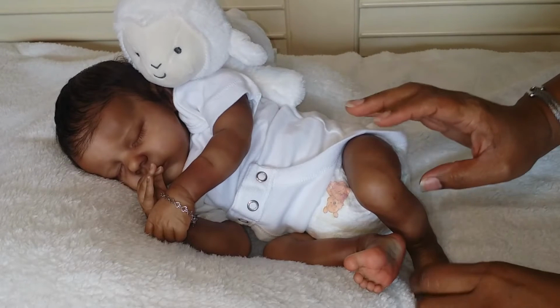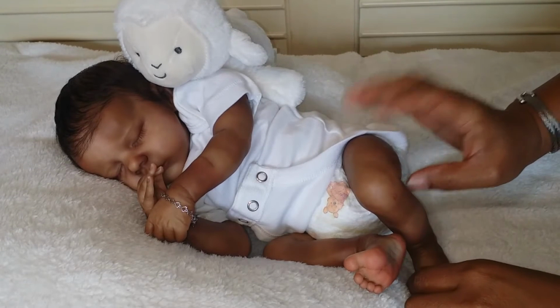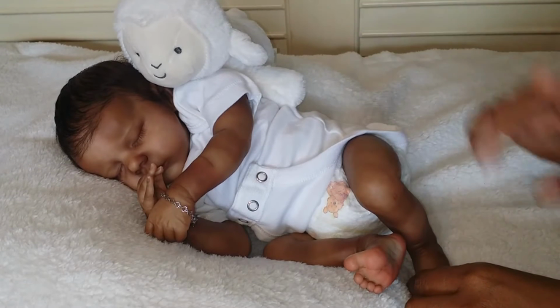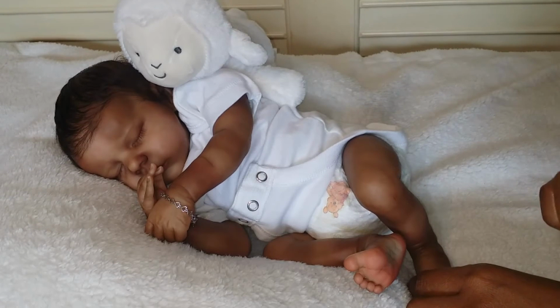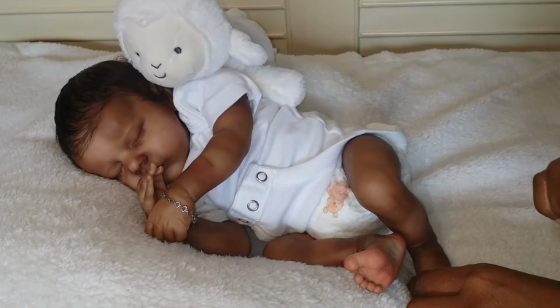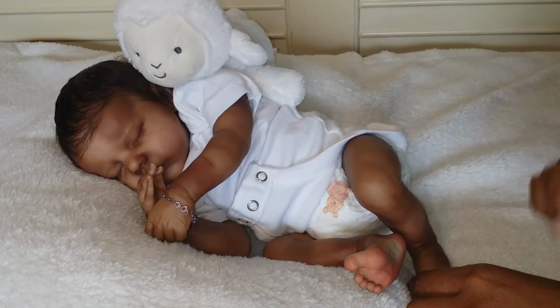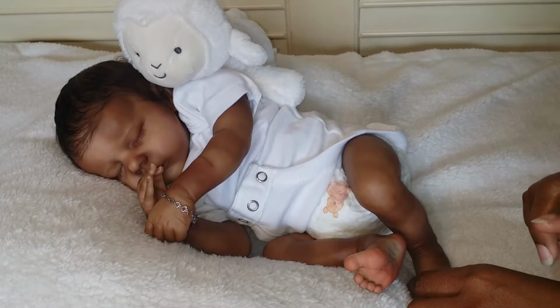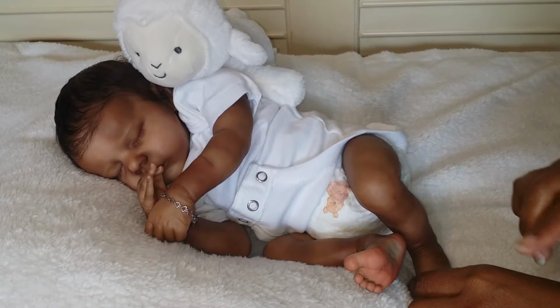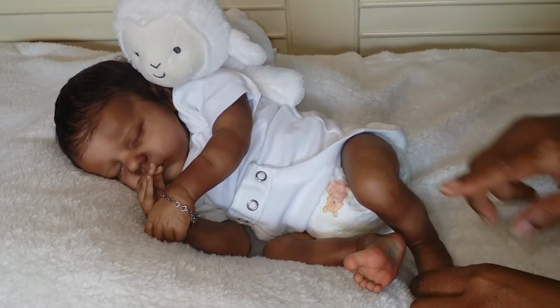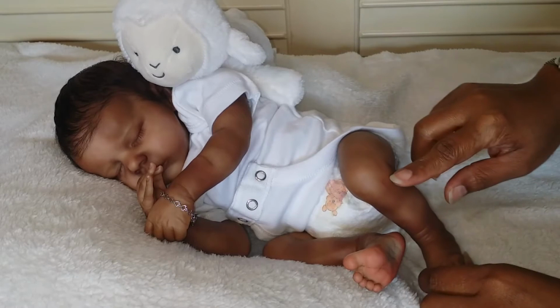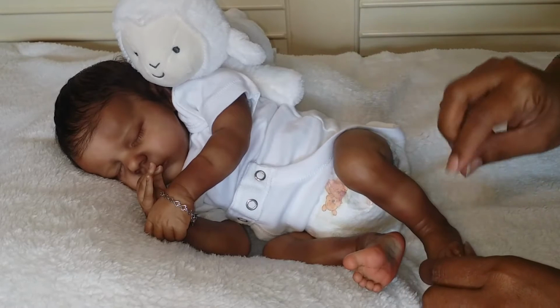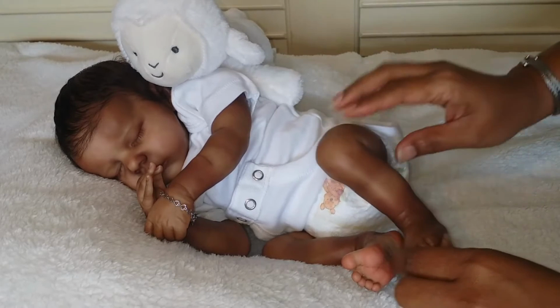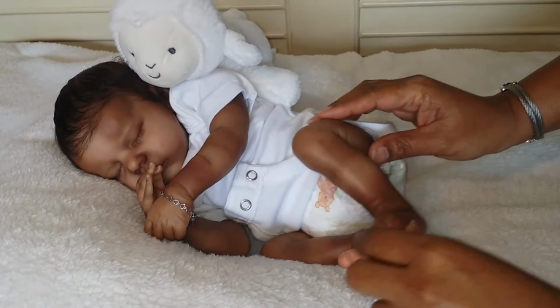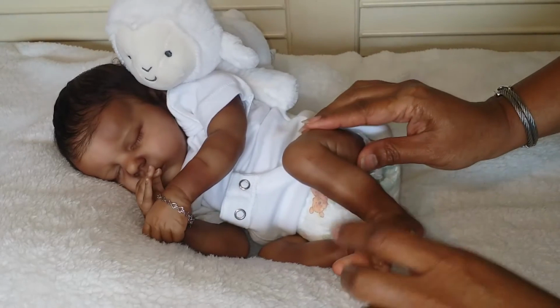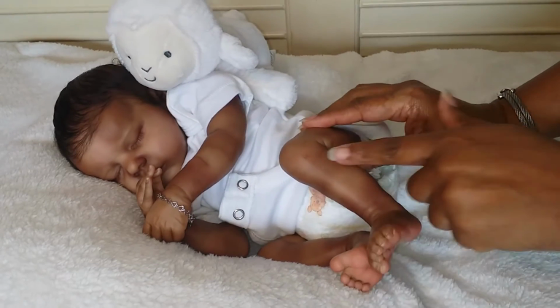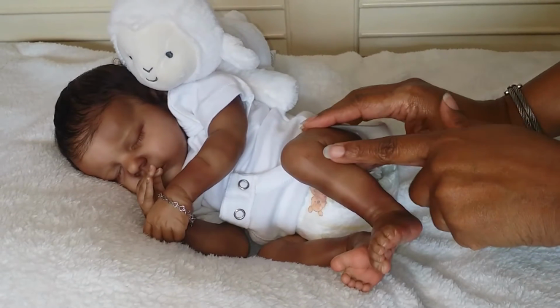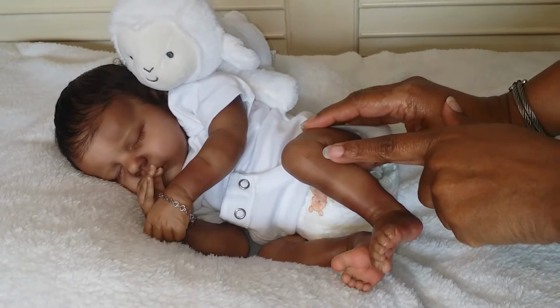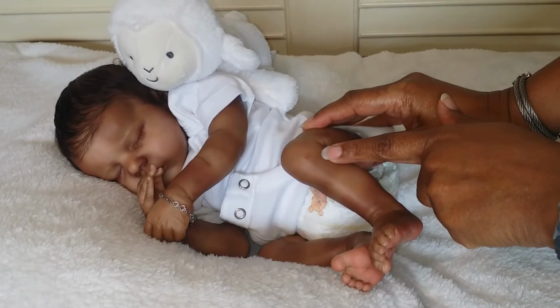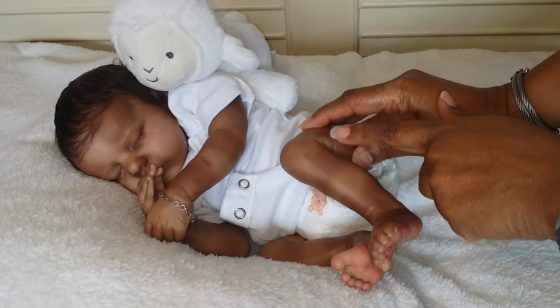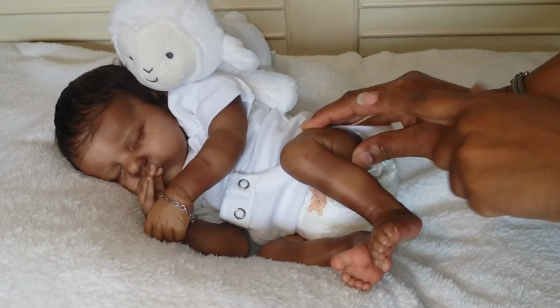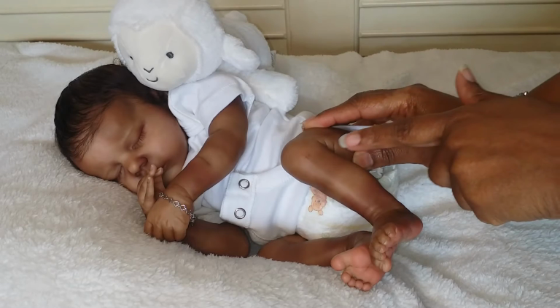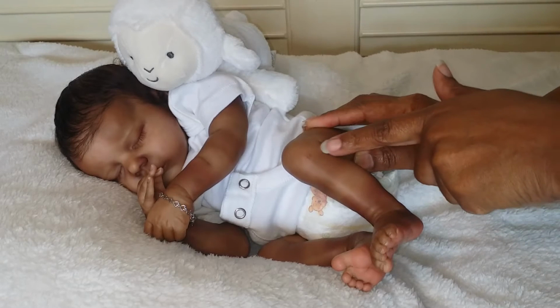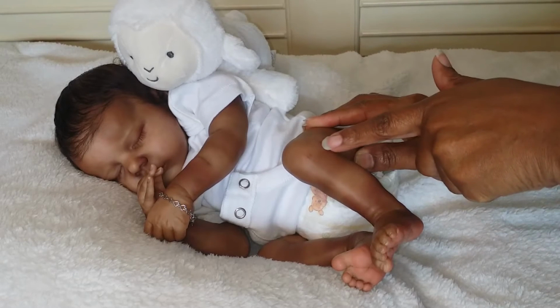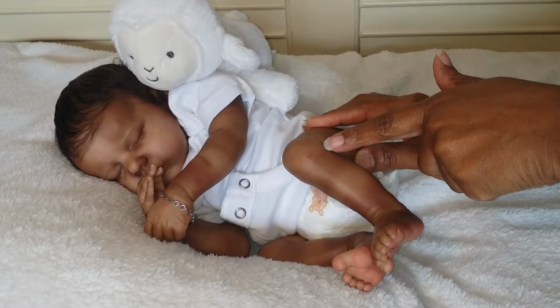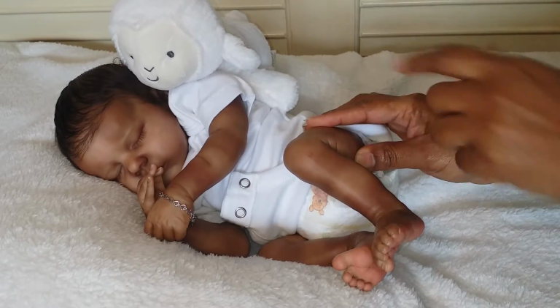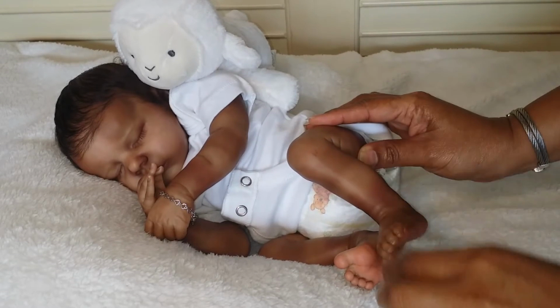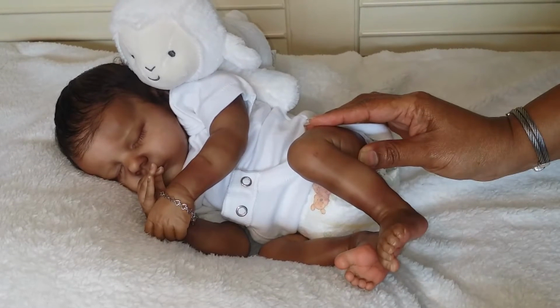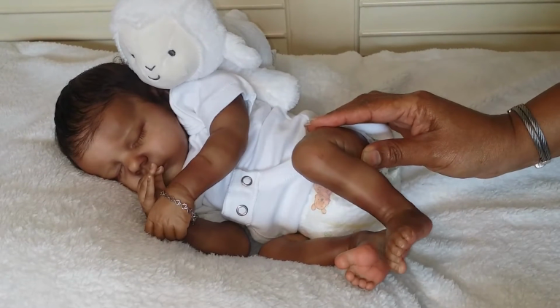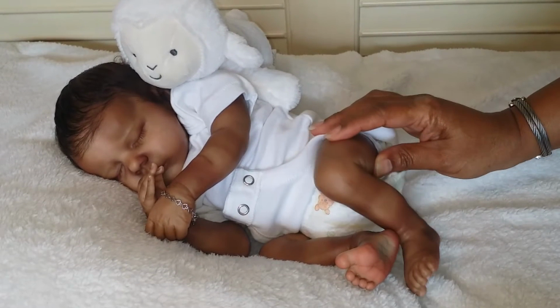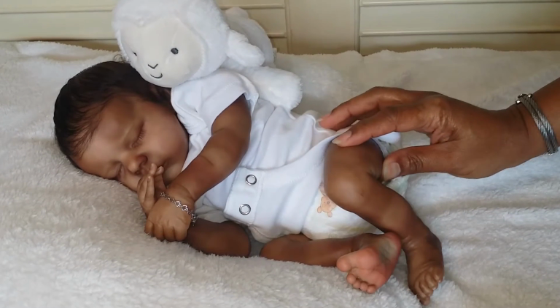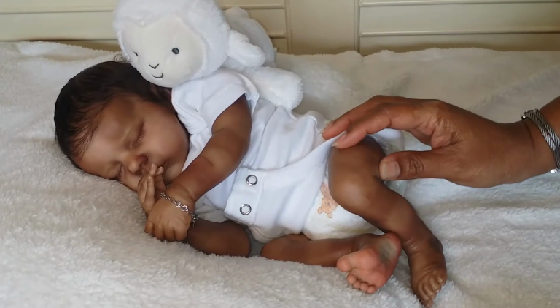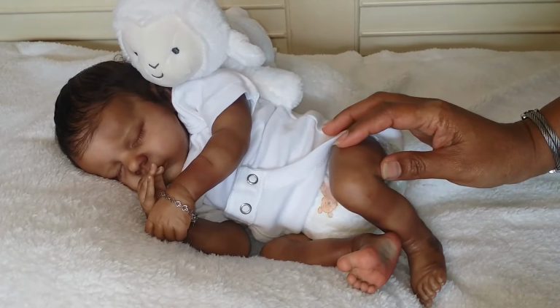I didn't show you all in his unboxing — his little scratch on his leg, but he has a little scratch right here. Really cute. I just love the way he curls up.